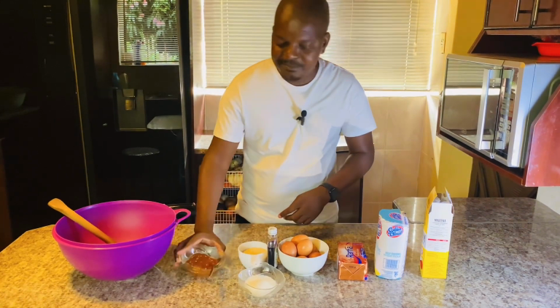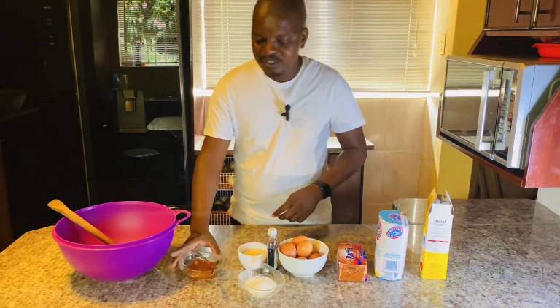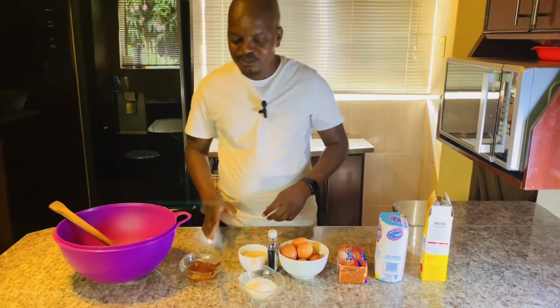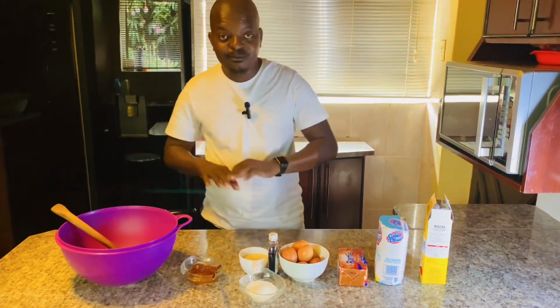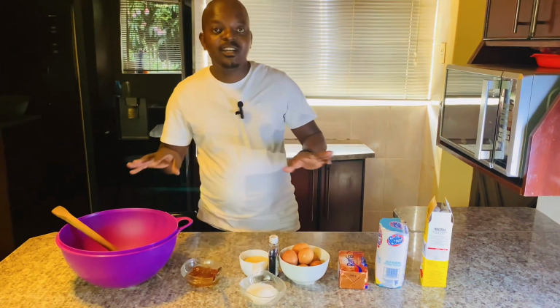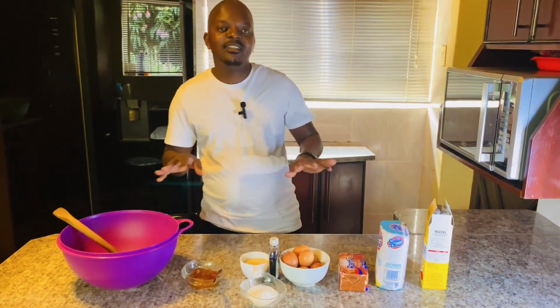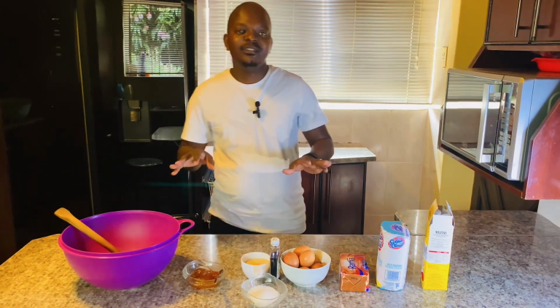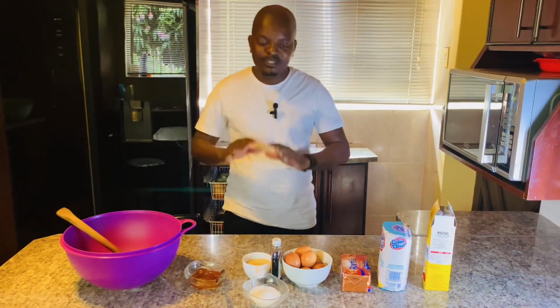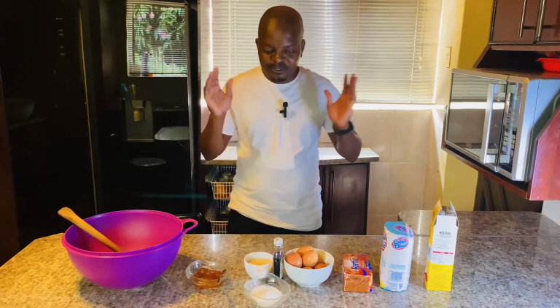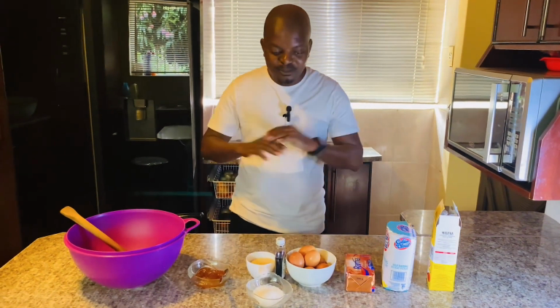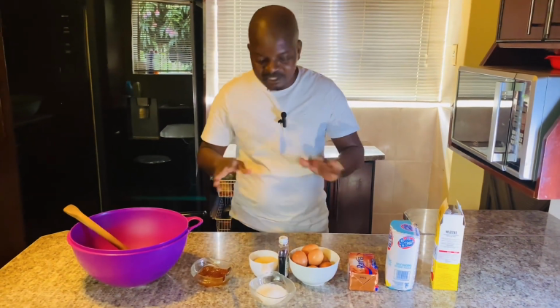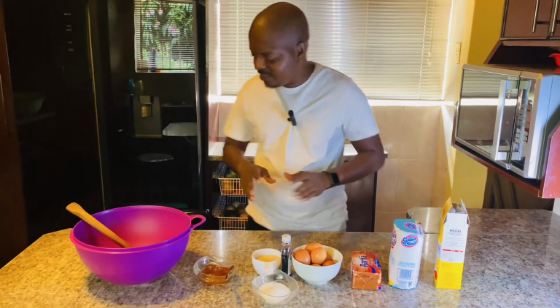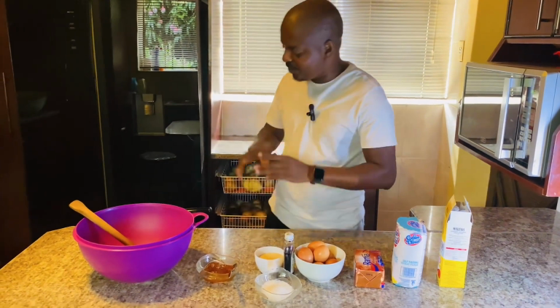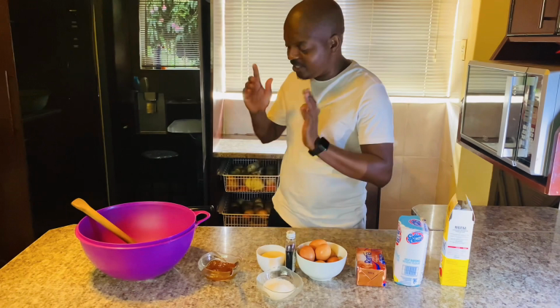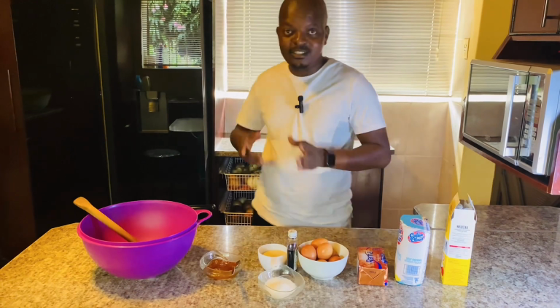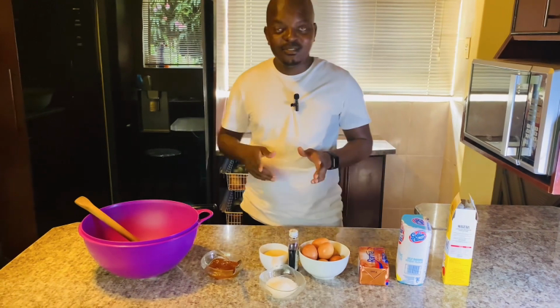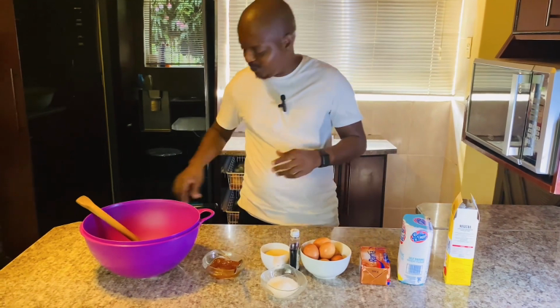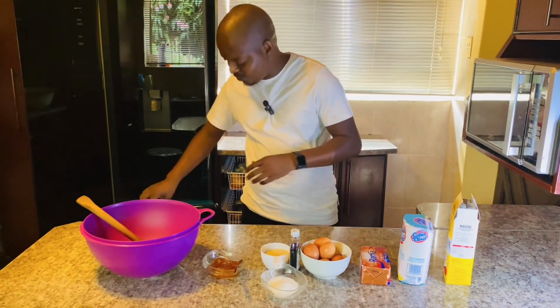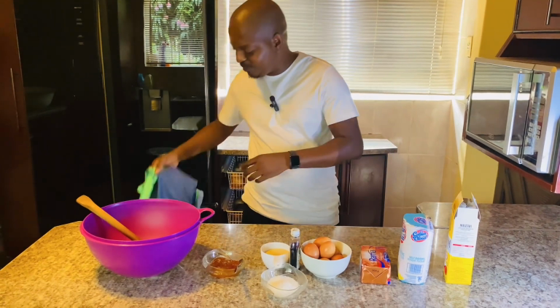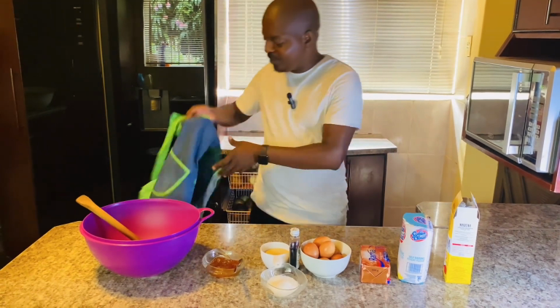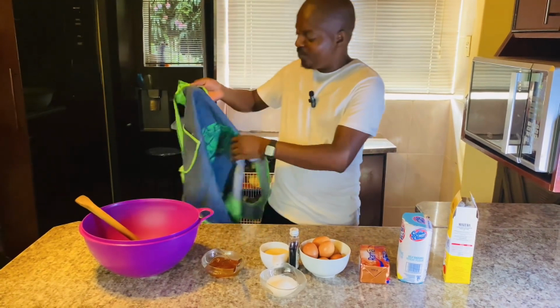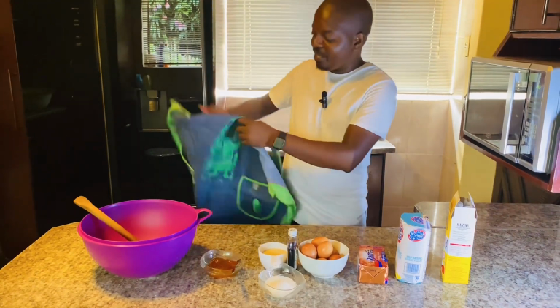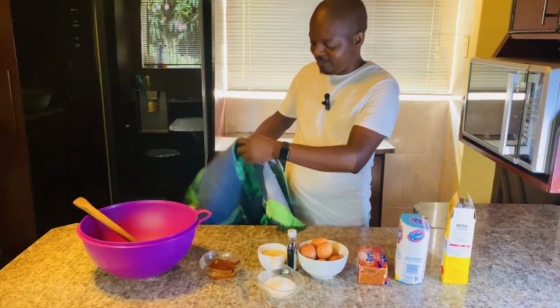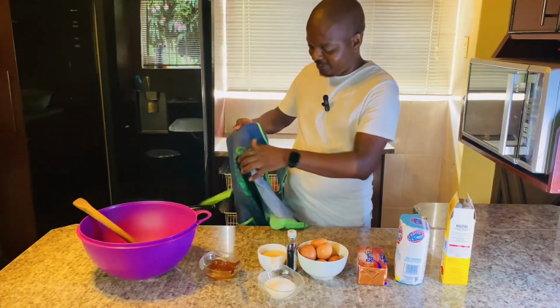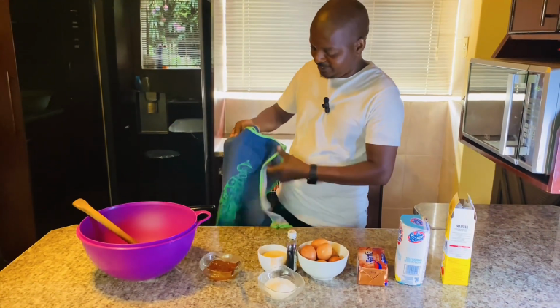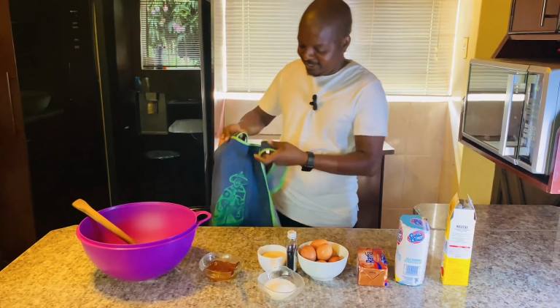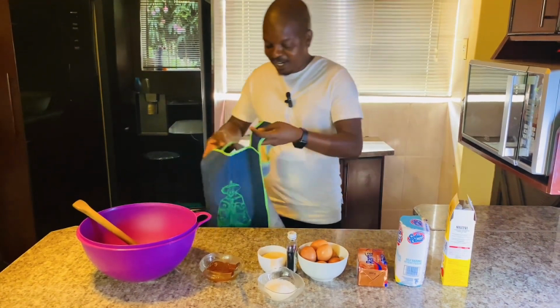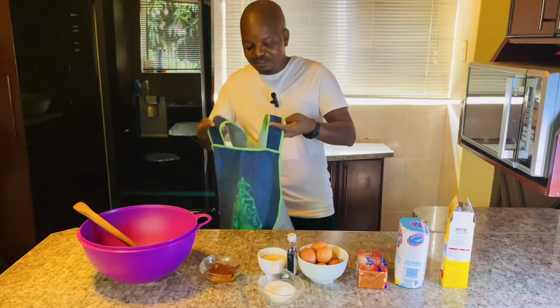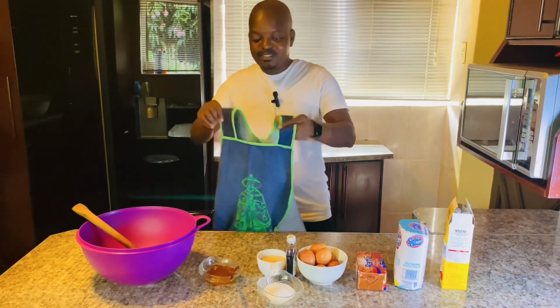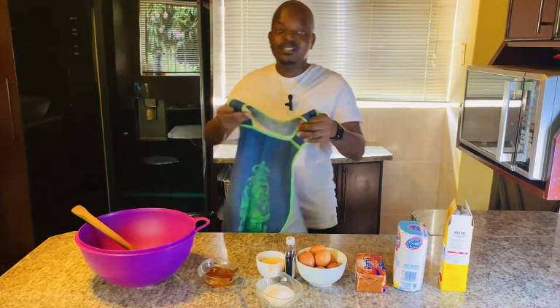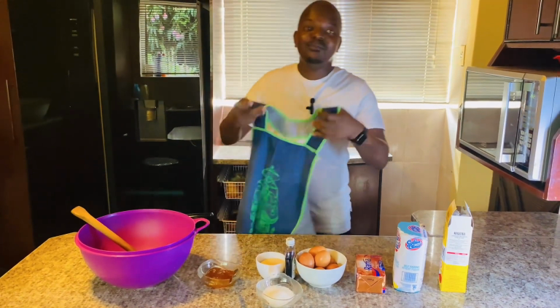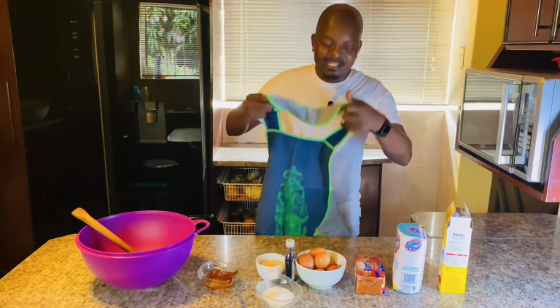Before I start, you know the rules of the kitchen — when you're in the kitchen you need to wear this. I hope it fits me, it's not mine.